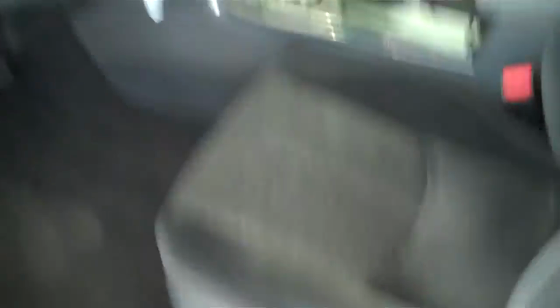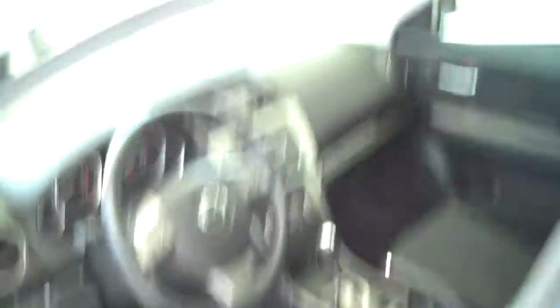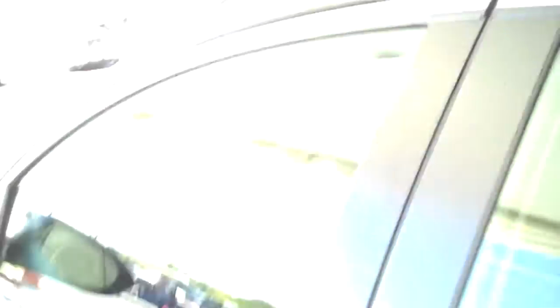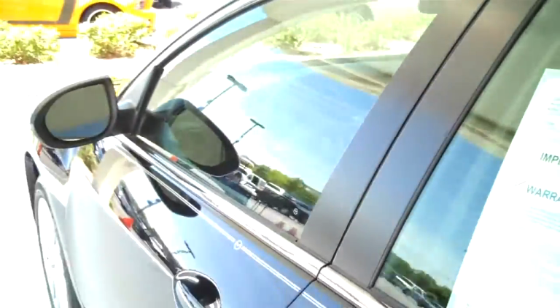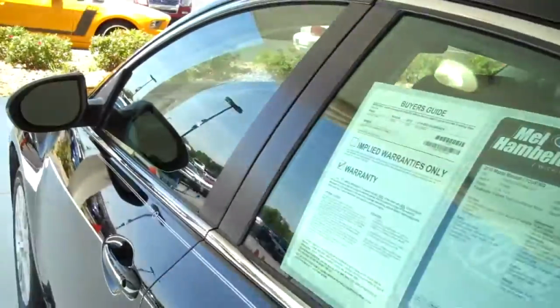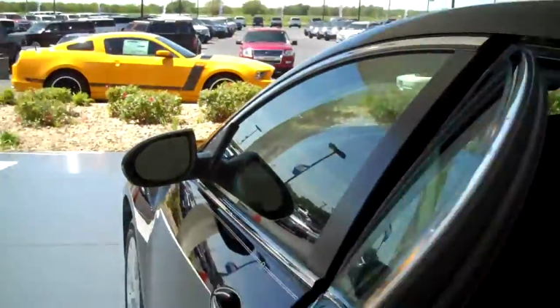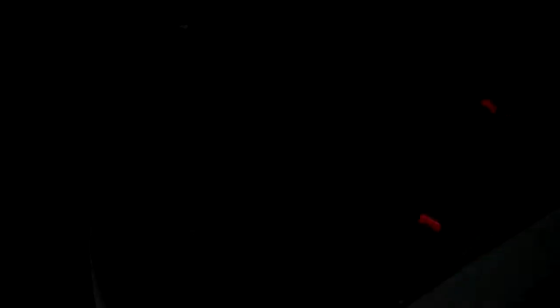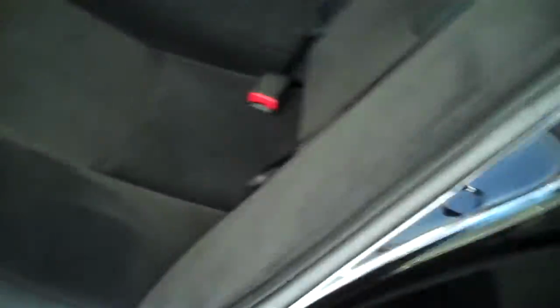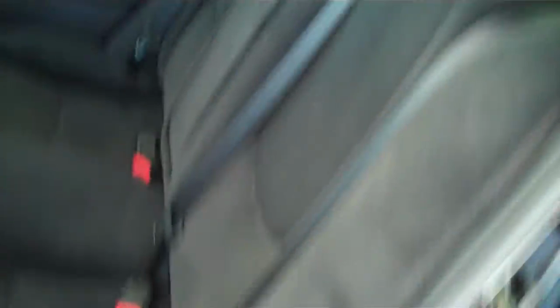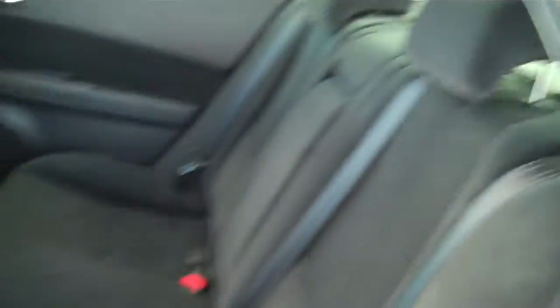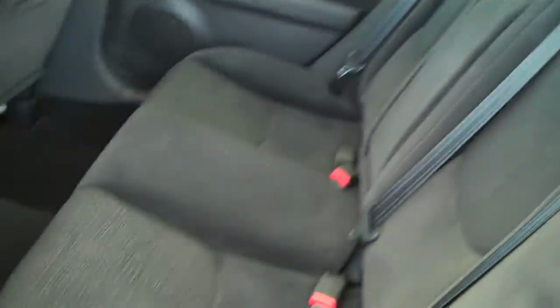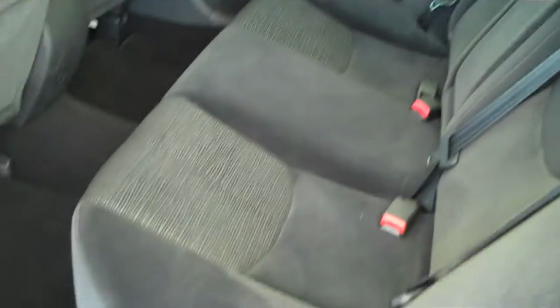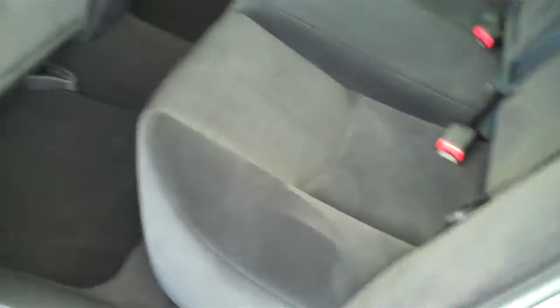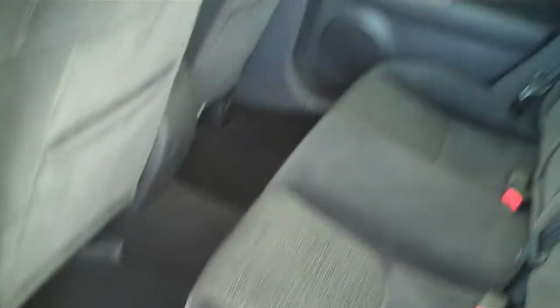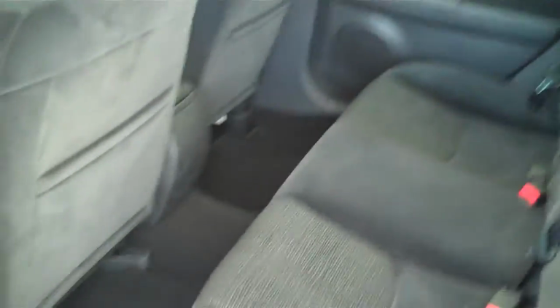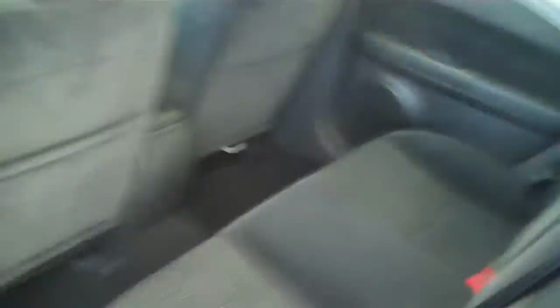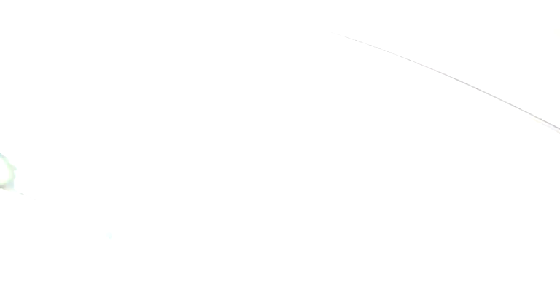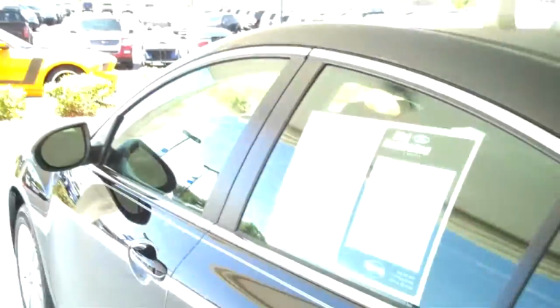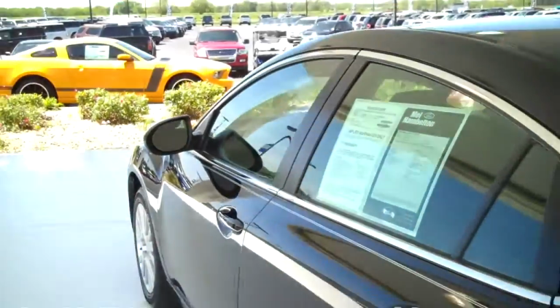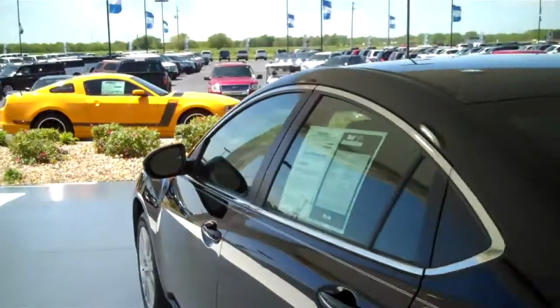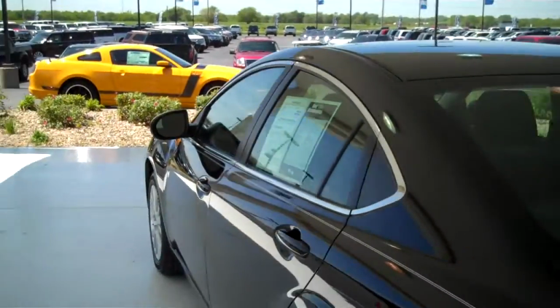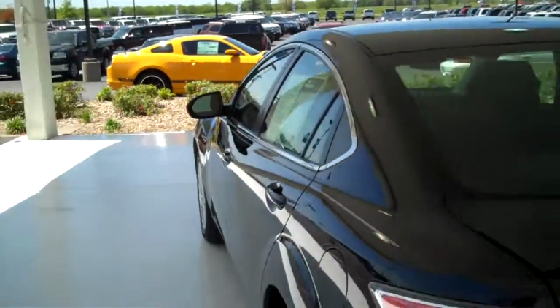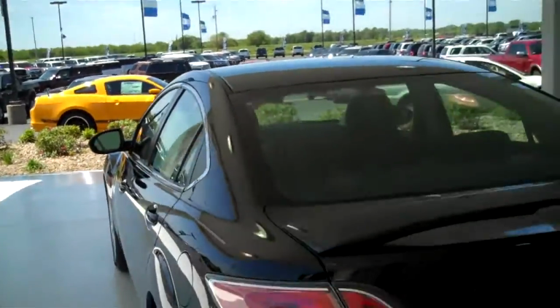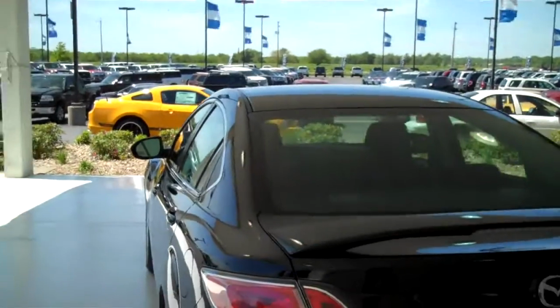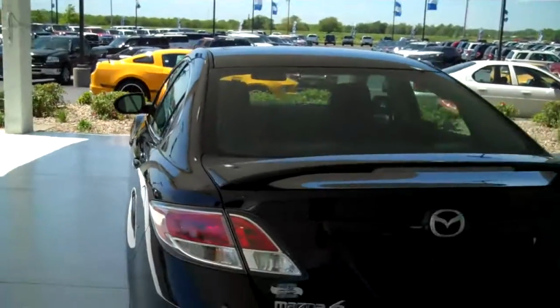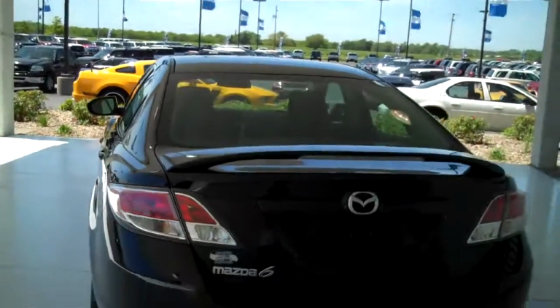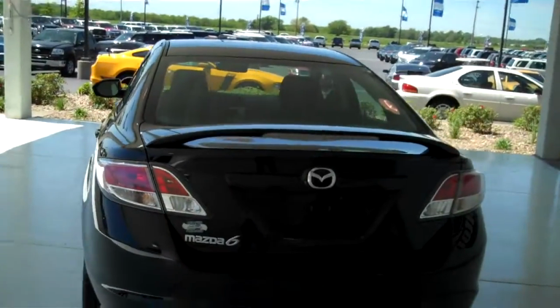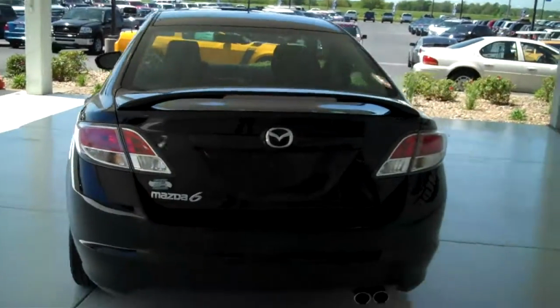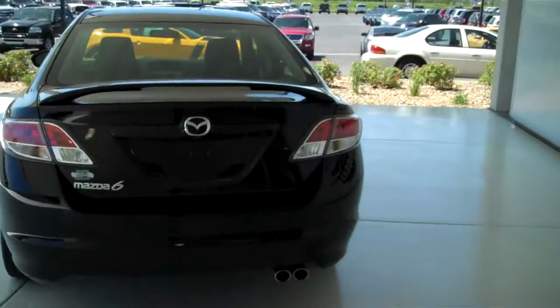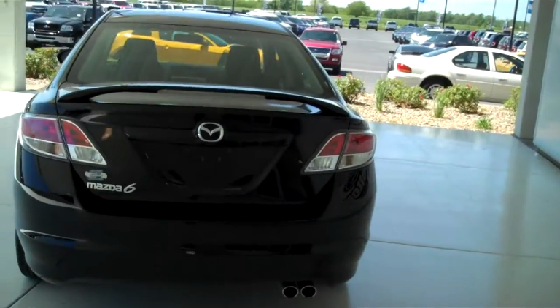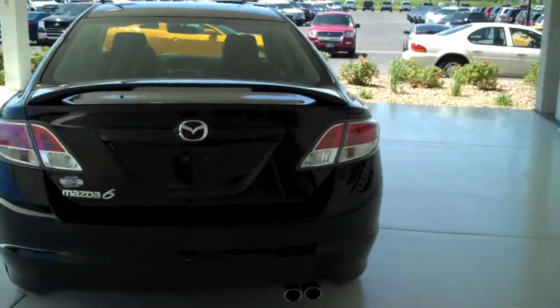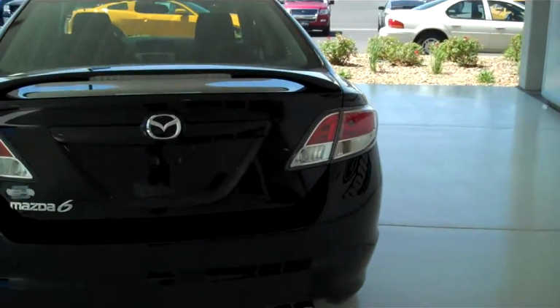This is a five passenger vehicle, has a full bench seat in the back — a roomy car. Again, this is the touring package. The car also has the rear spoiler.